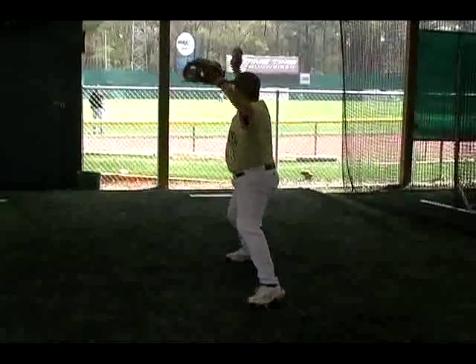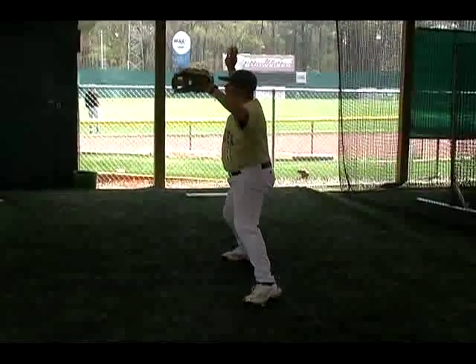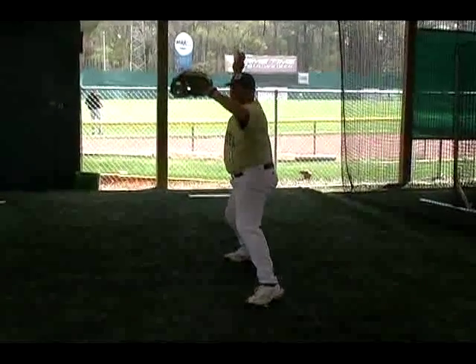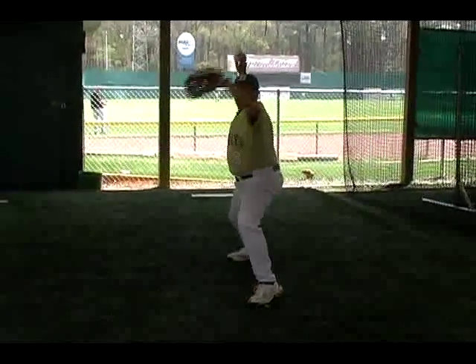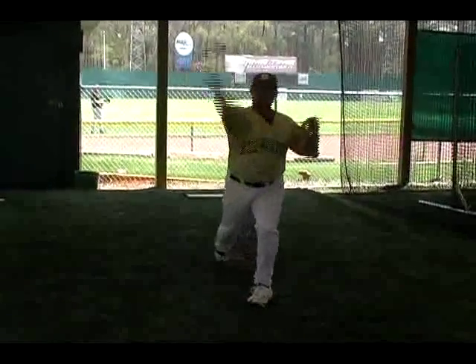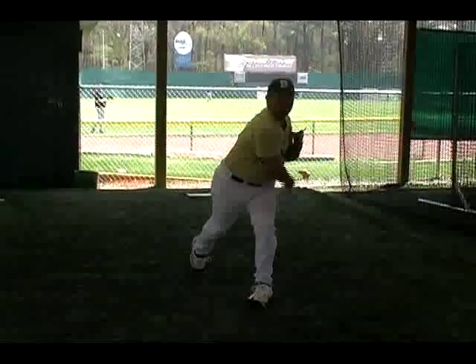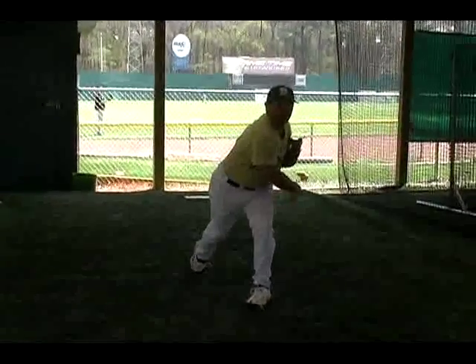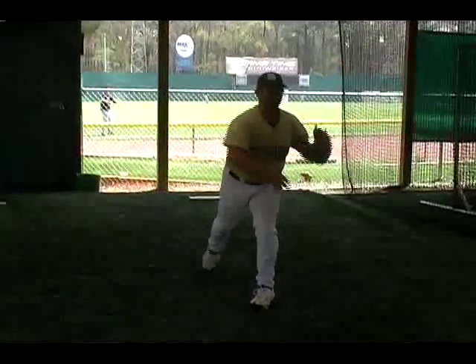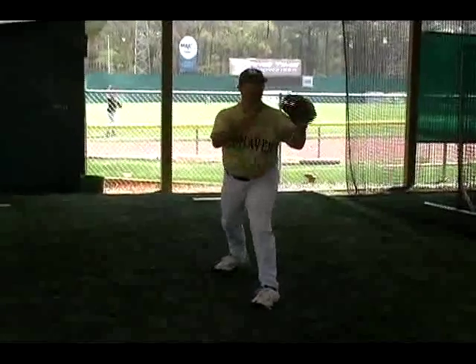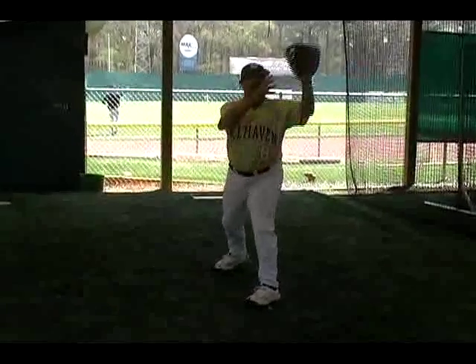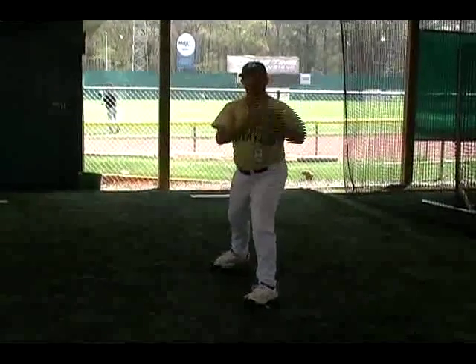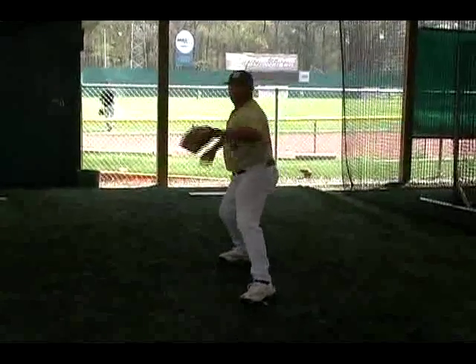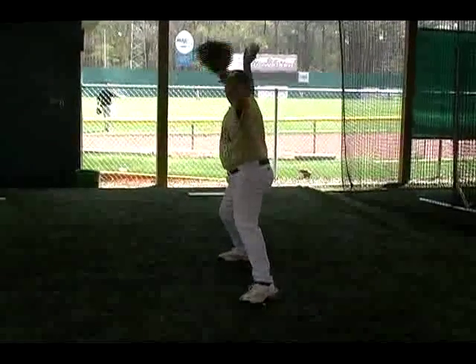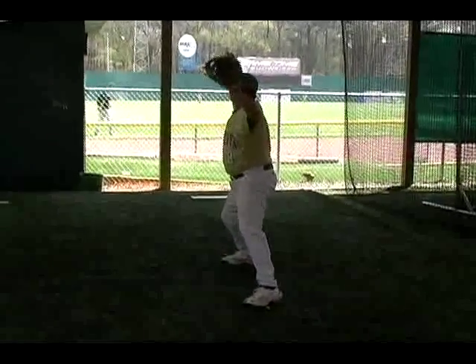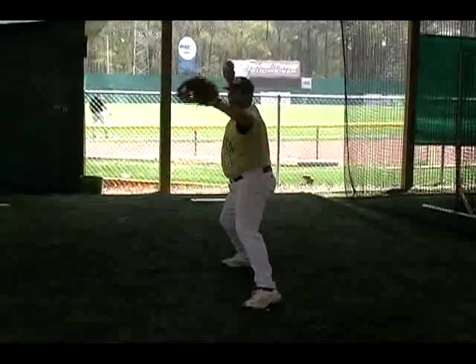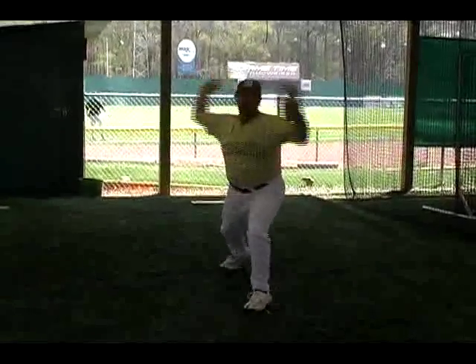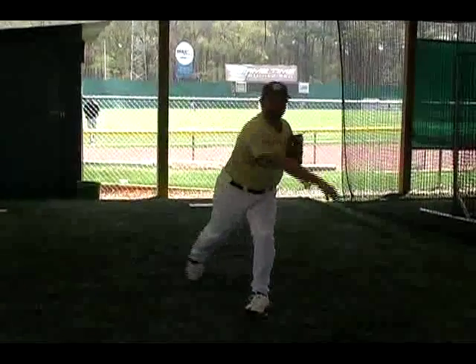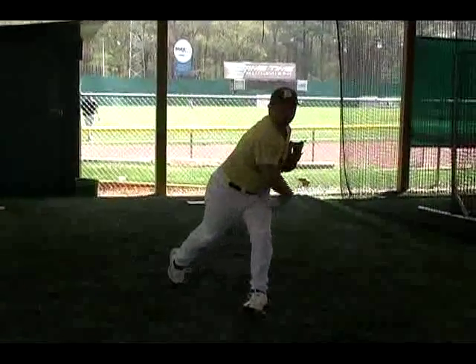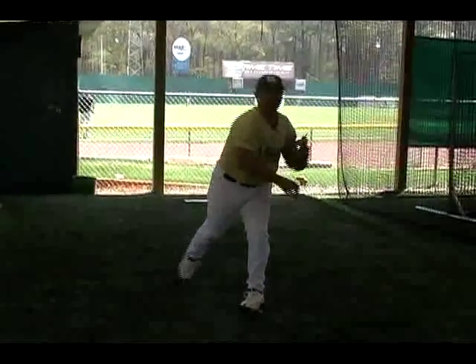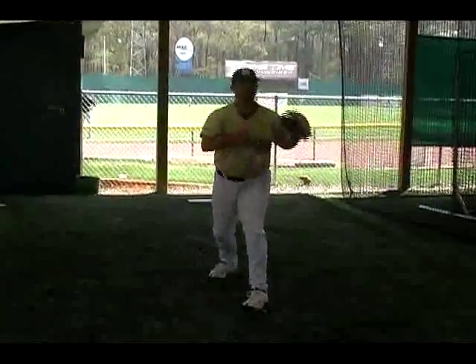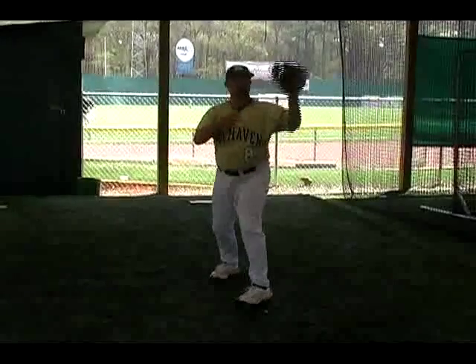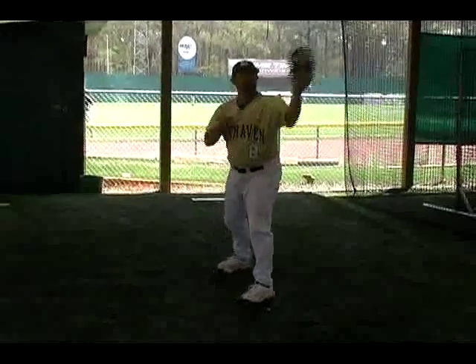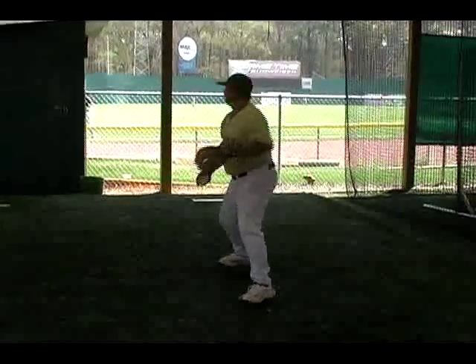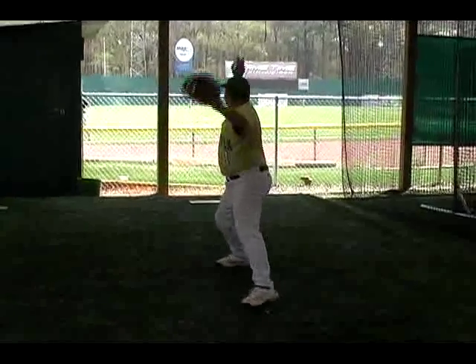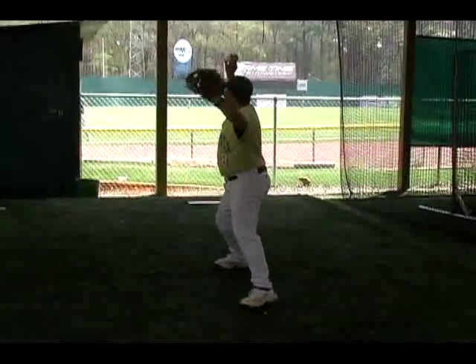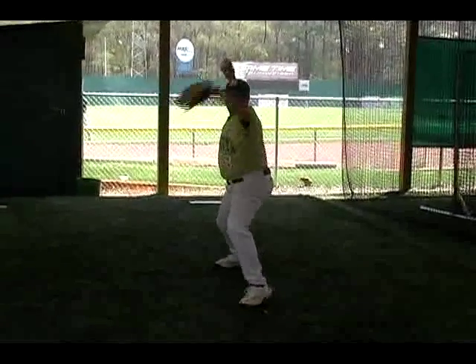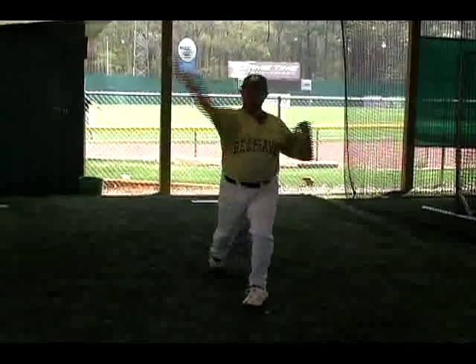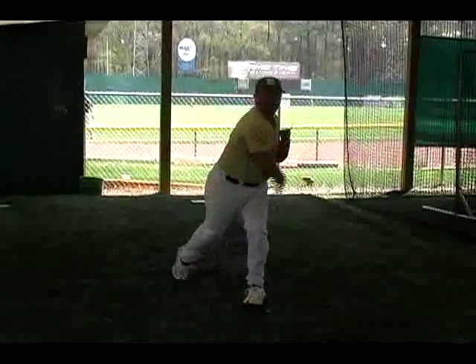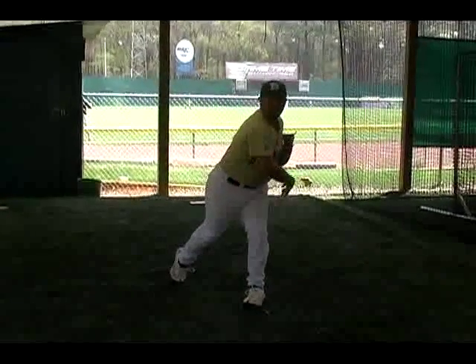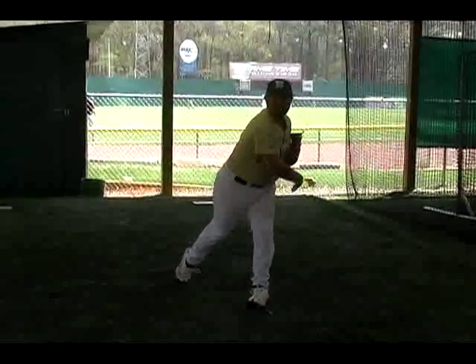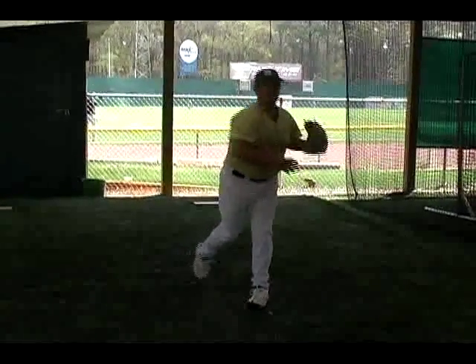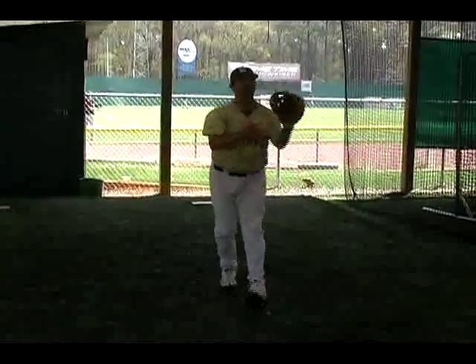Check myself, throw and finish. Check myself, throw and finish. Check myself, throw and finish.